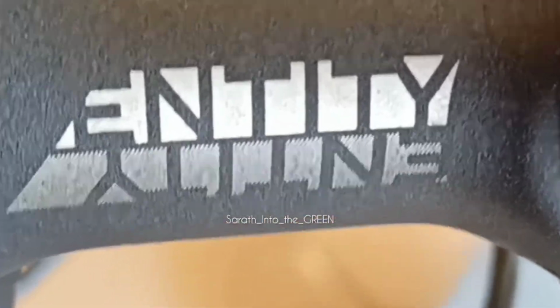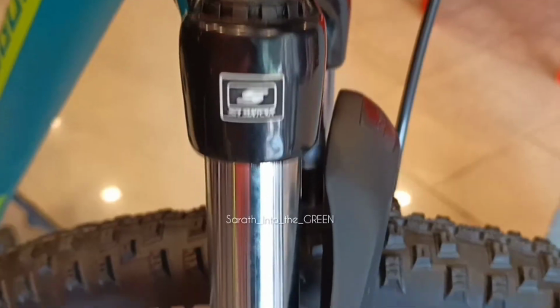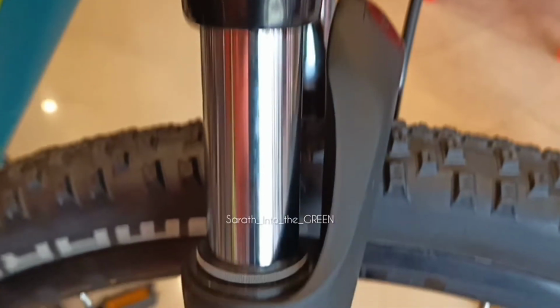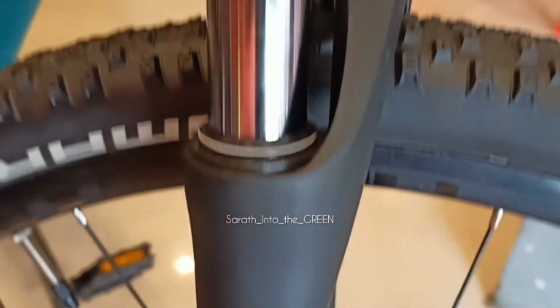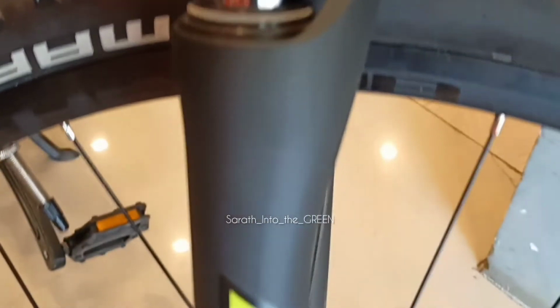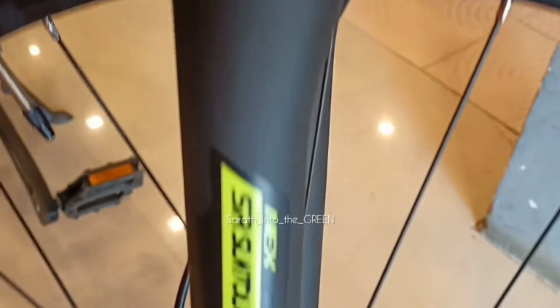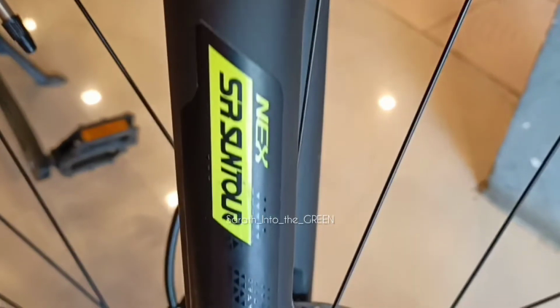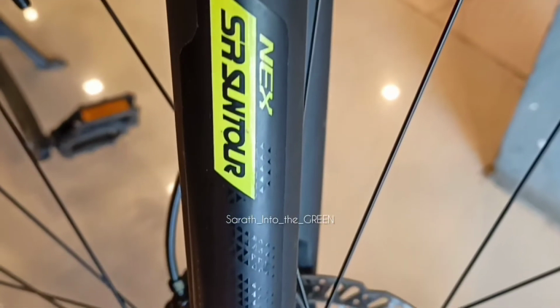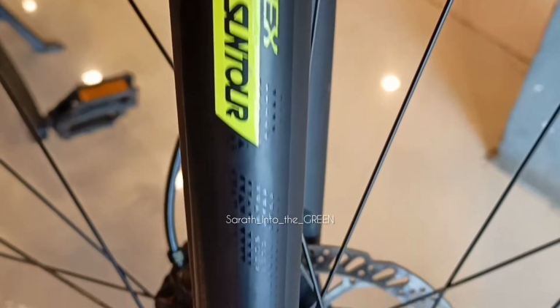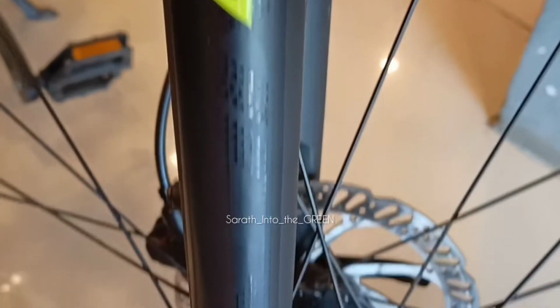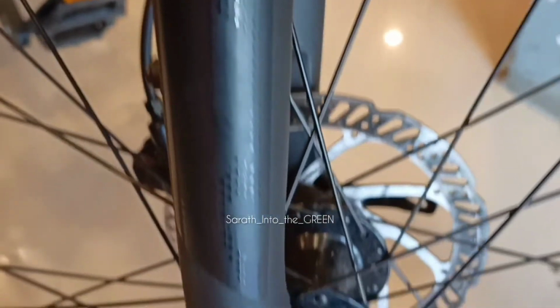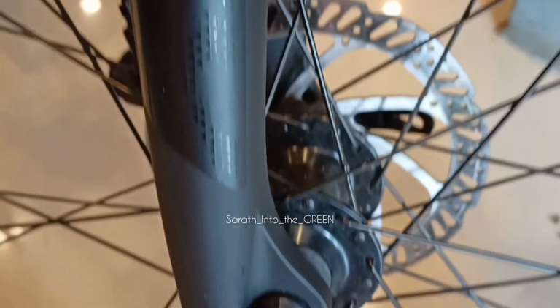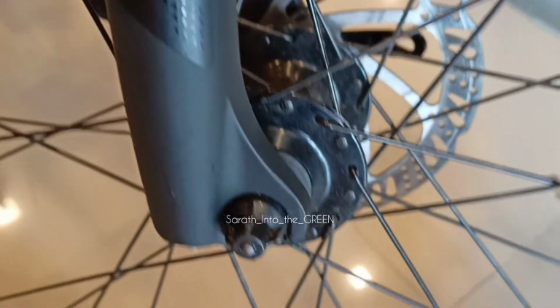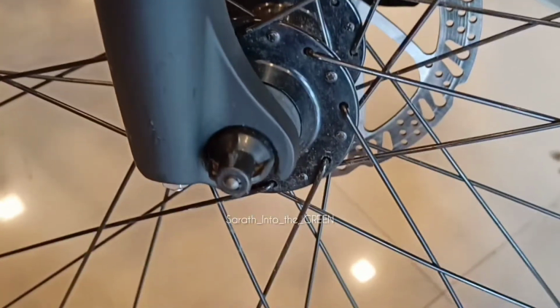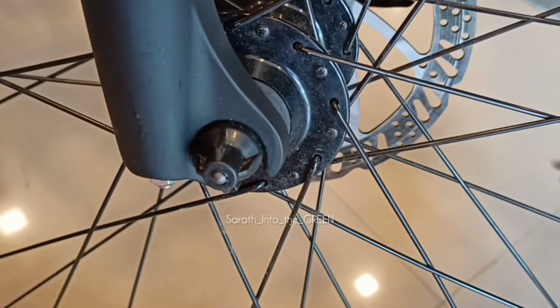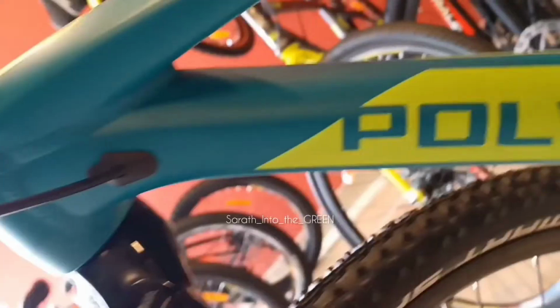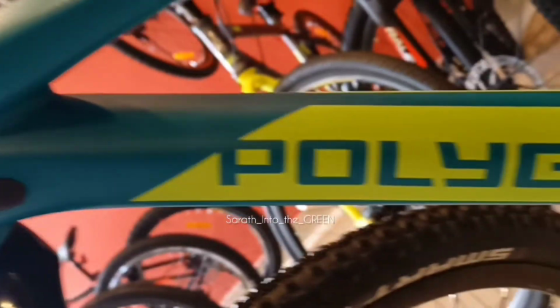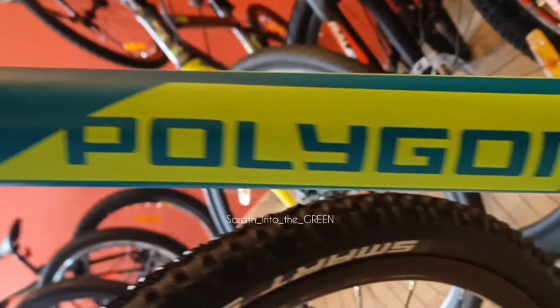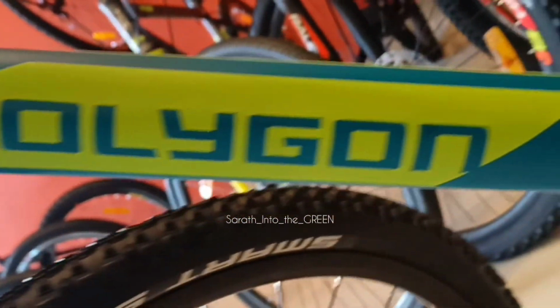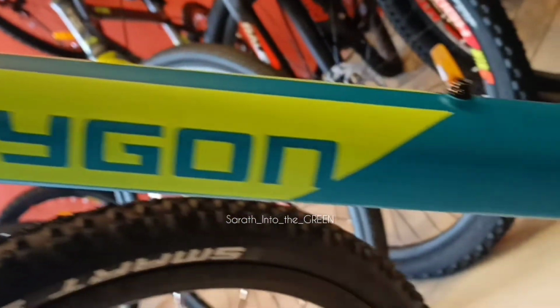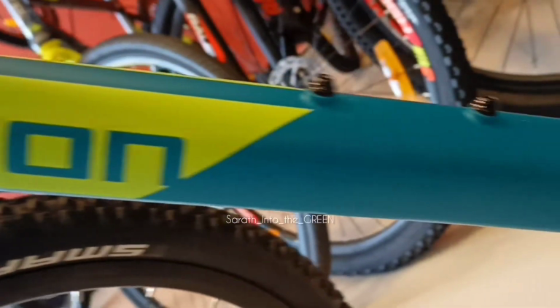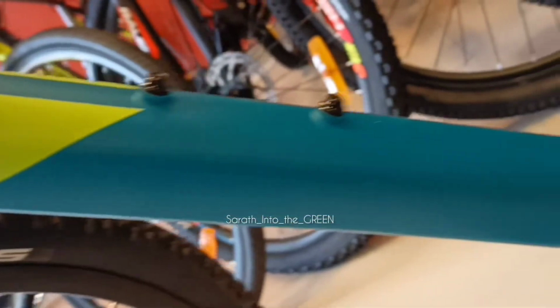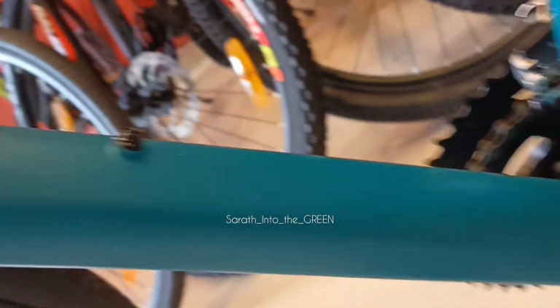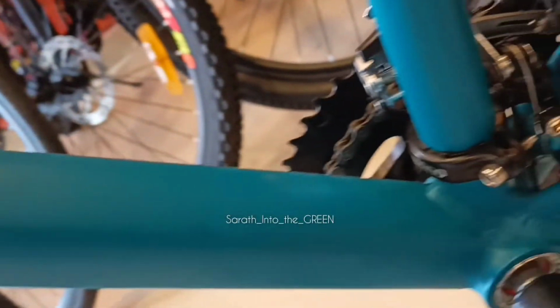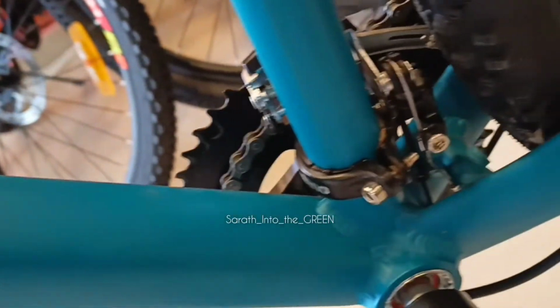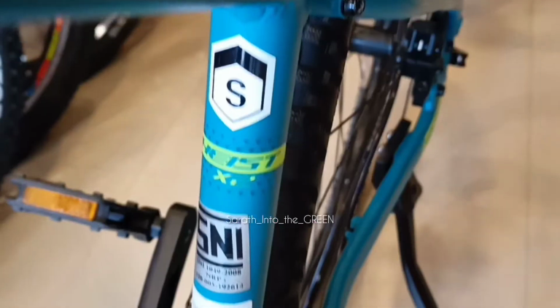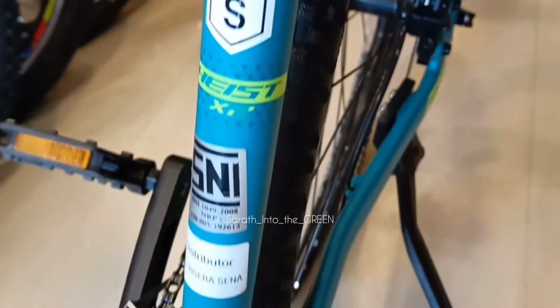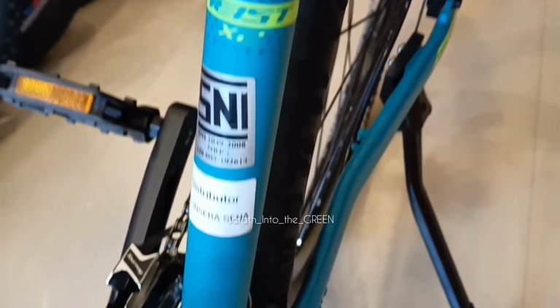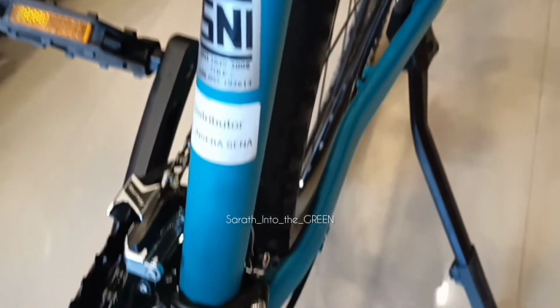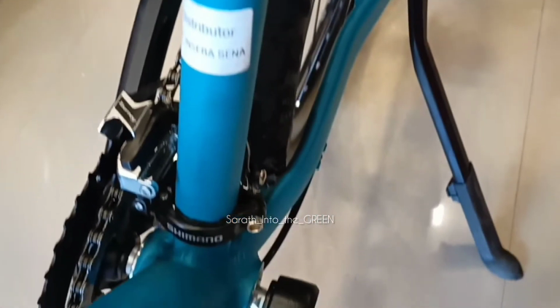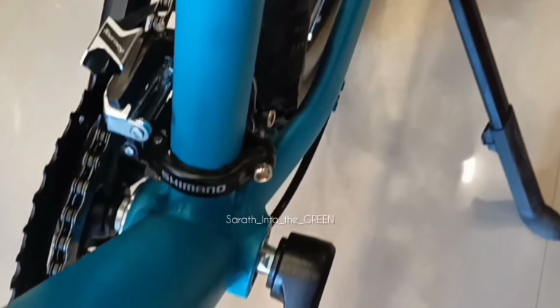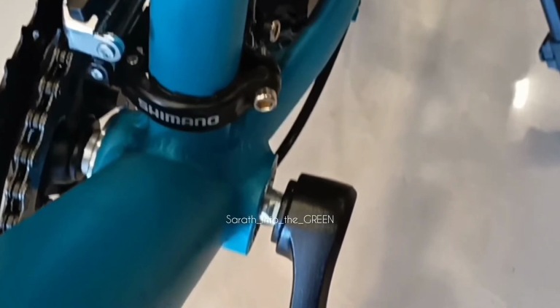Suntour NEX 63mm travel suspension fork. Internal cable routing. Bottom bracket — cartridge type.